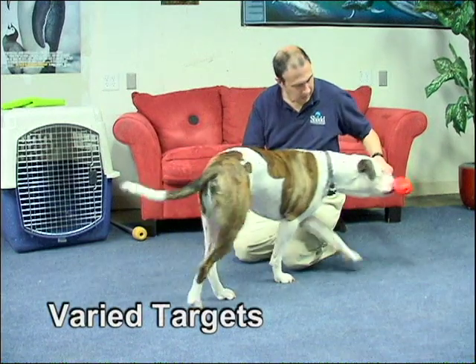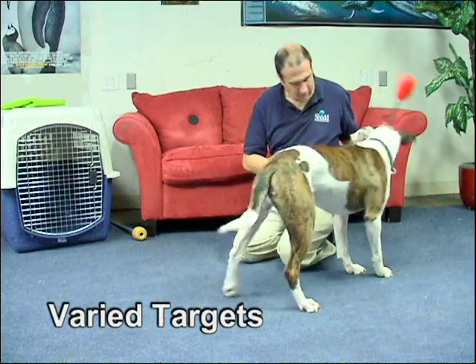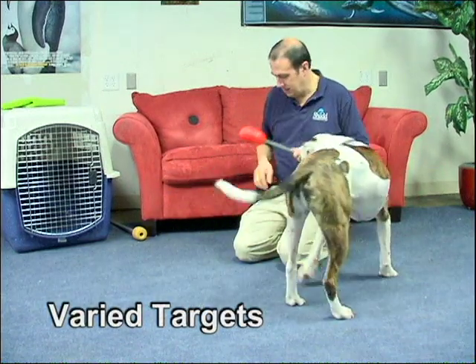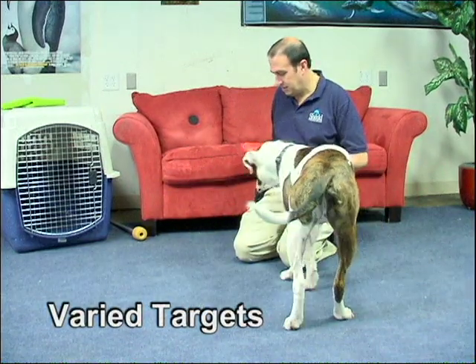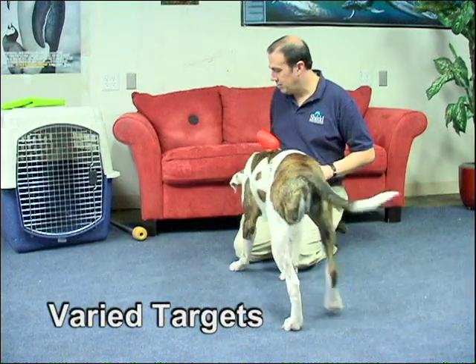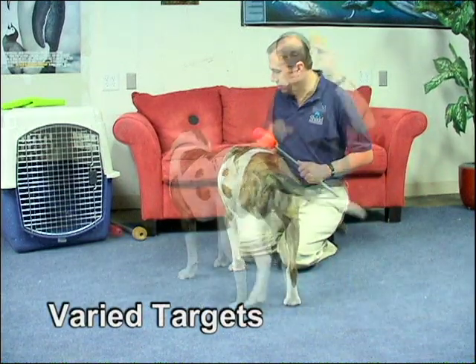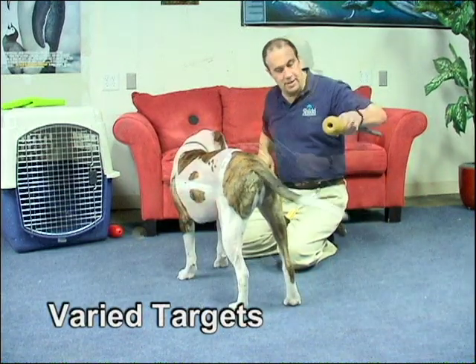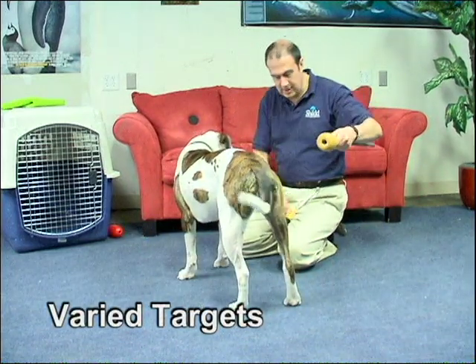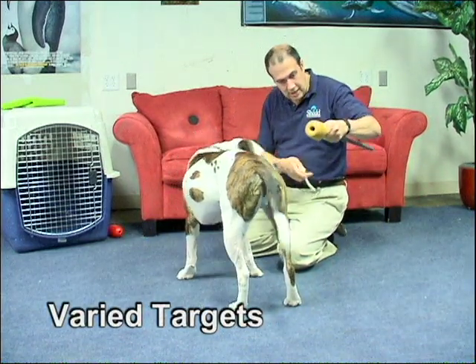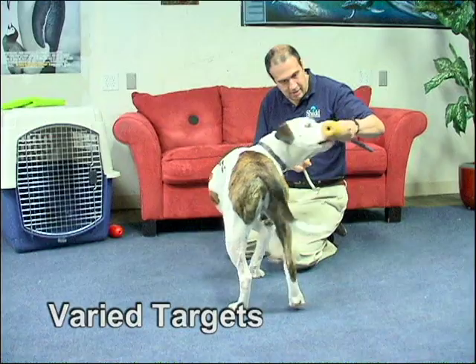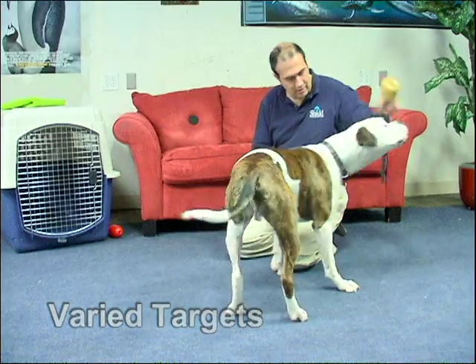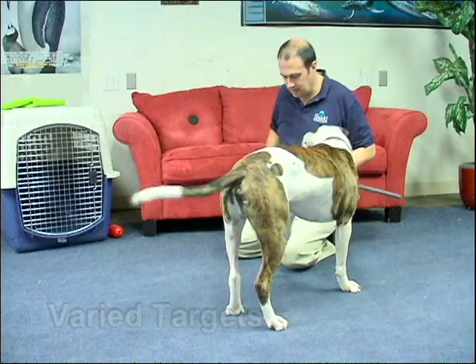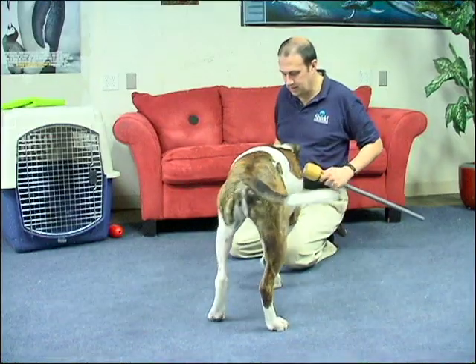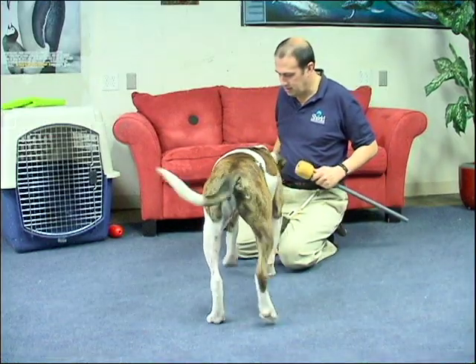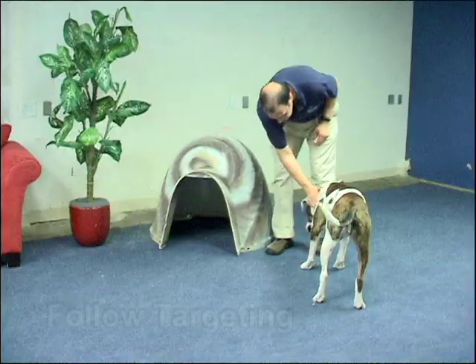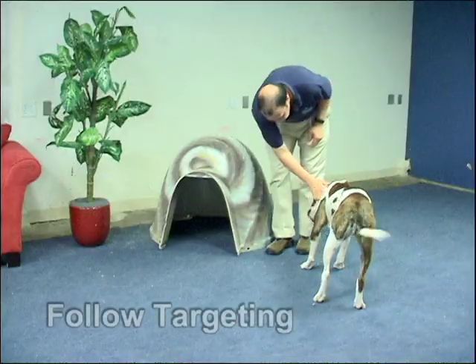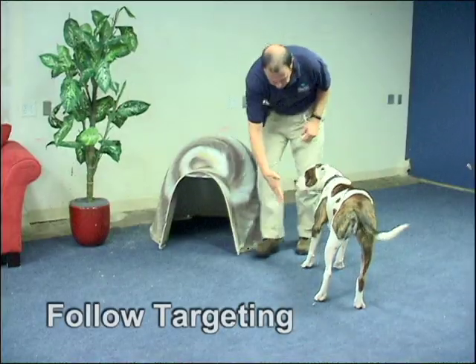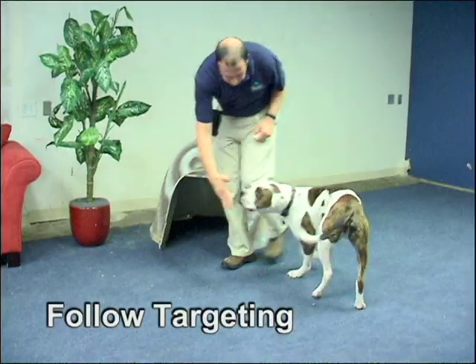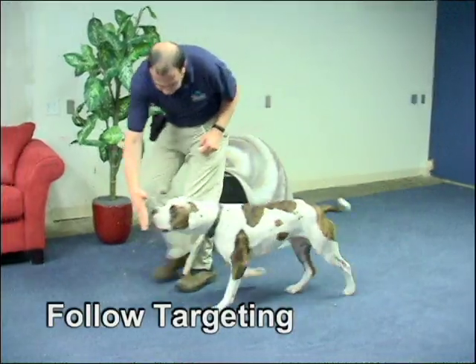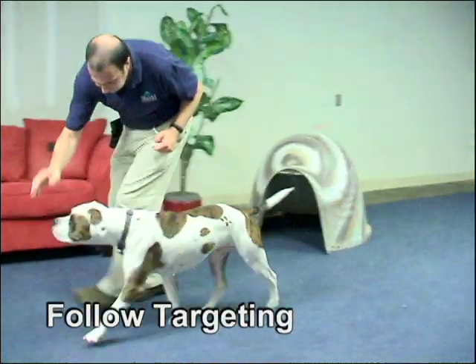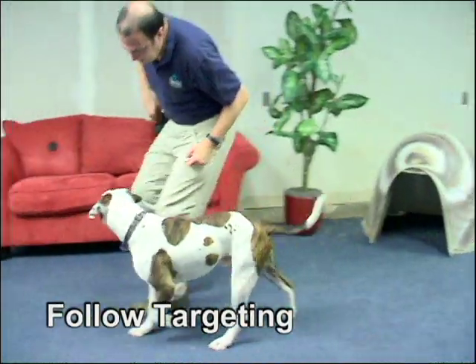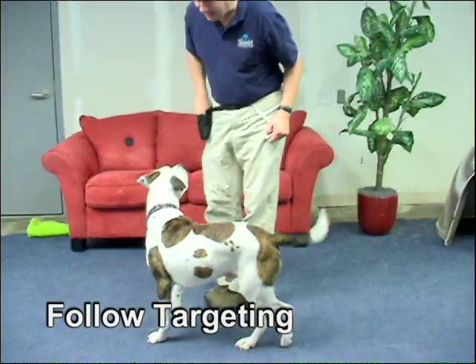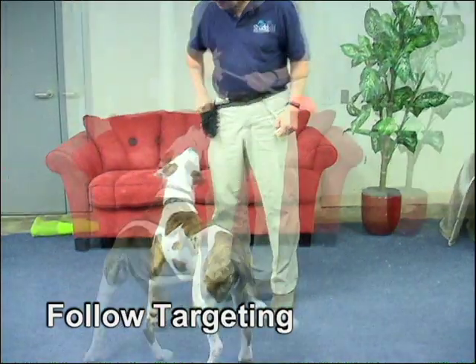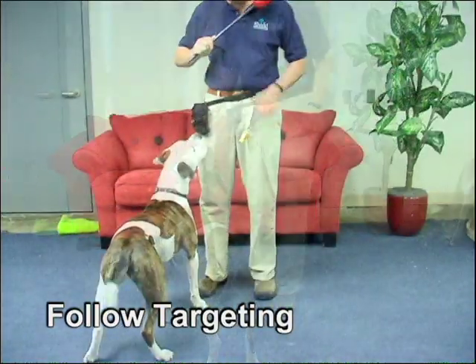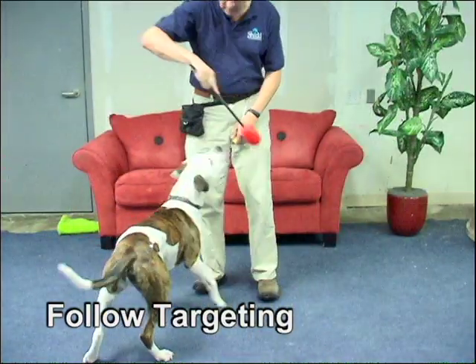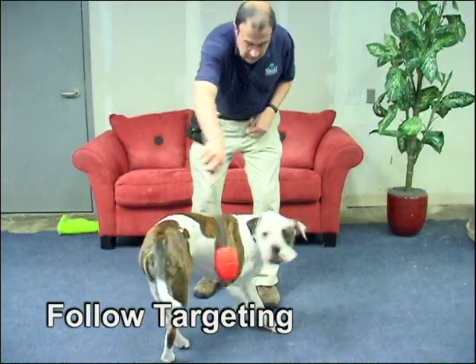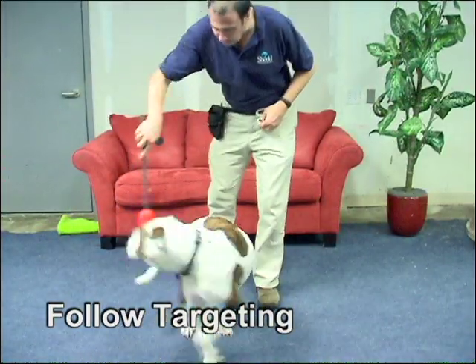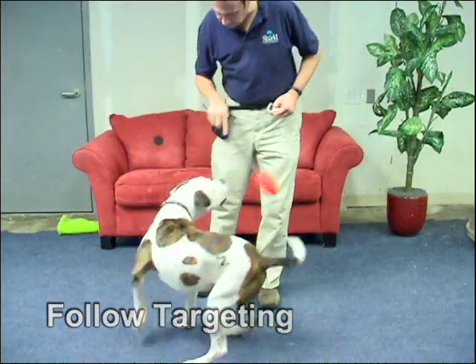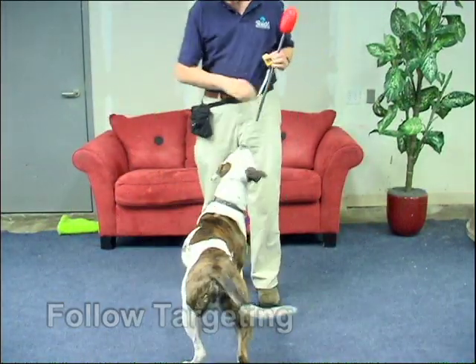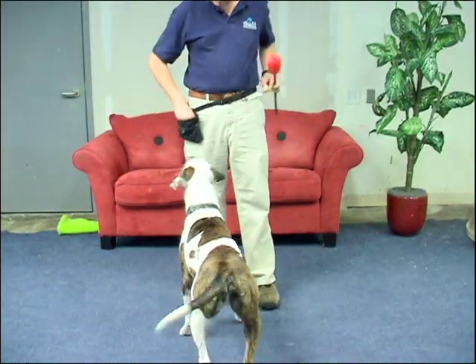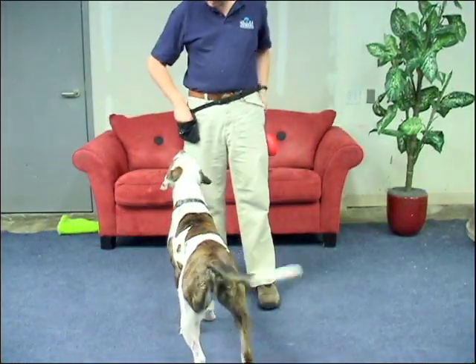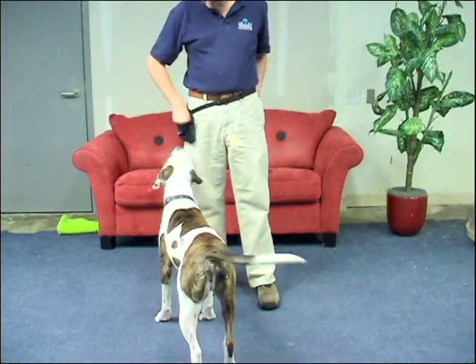It is important that the animal is able to recognize different types of targets and still understand what is expected. Another key targeting concept is being able to follow a target wherever it may be placed or however it may be used.